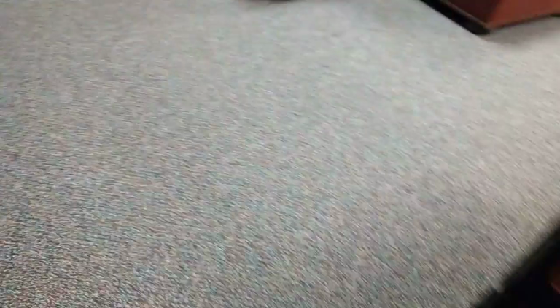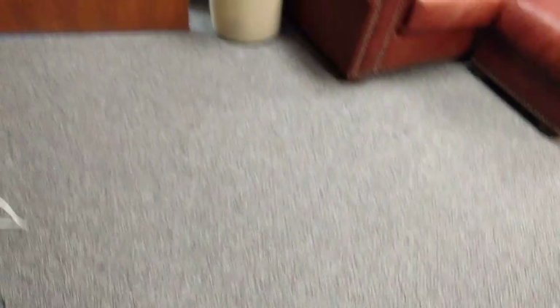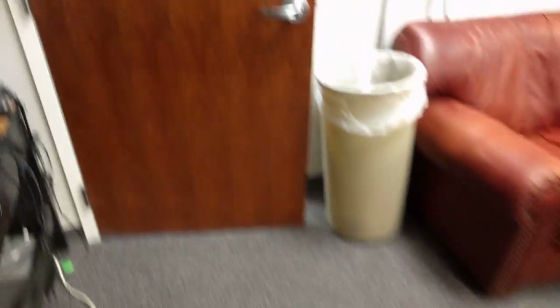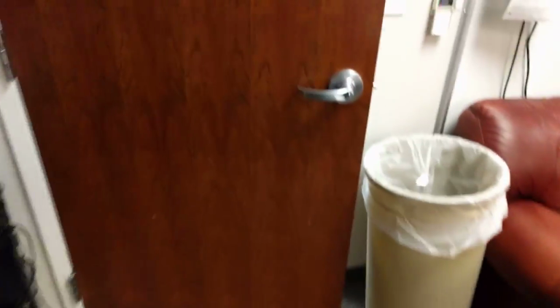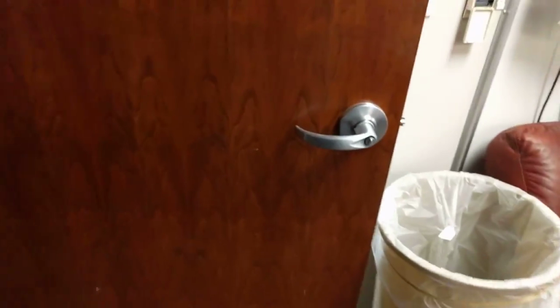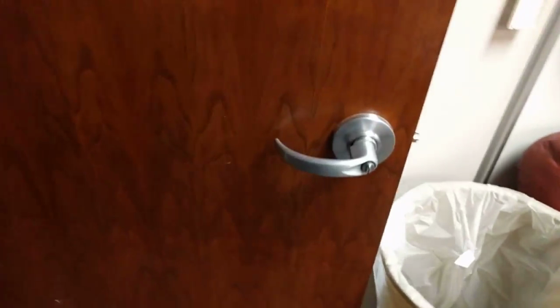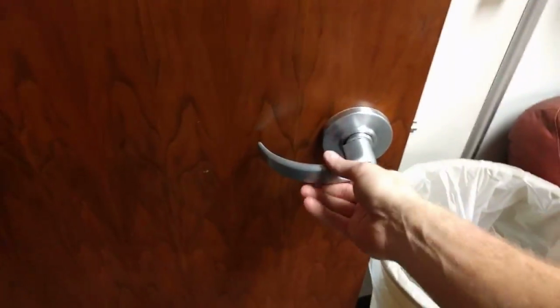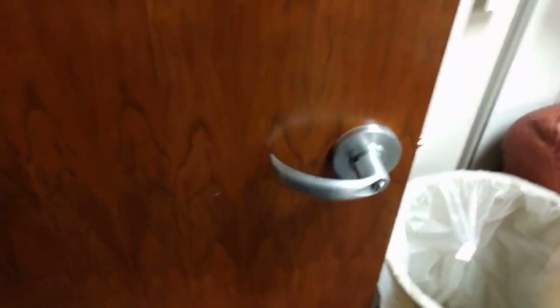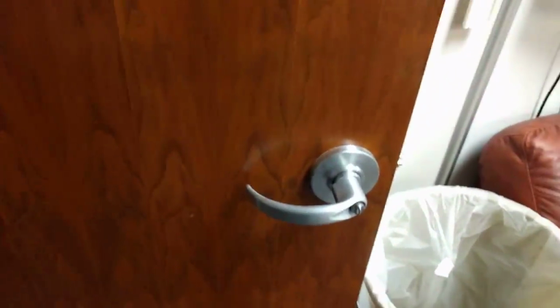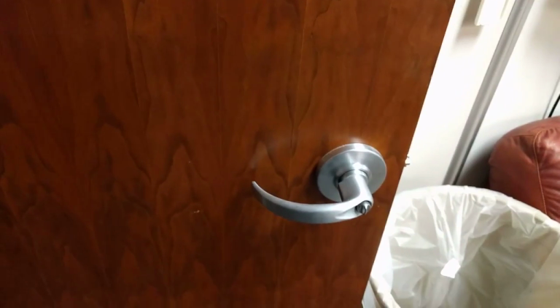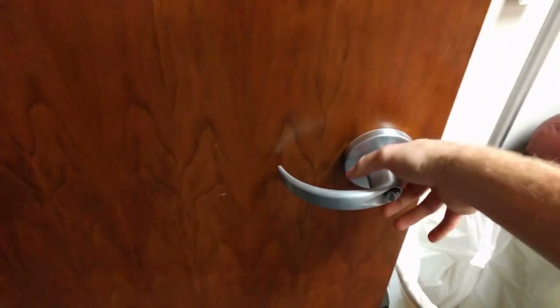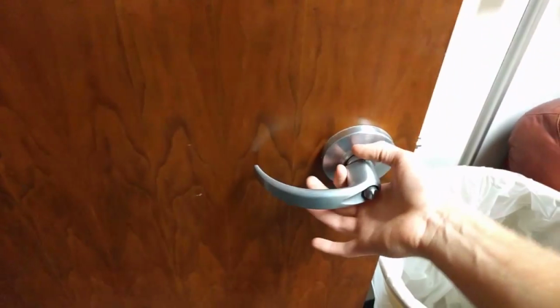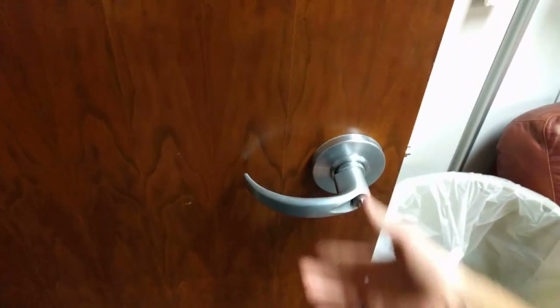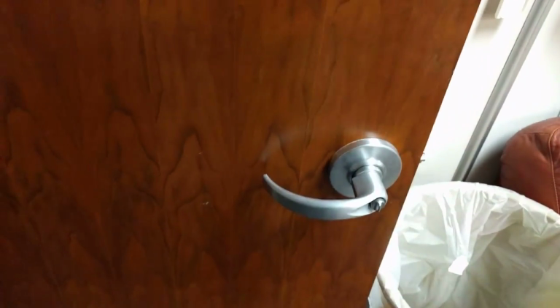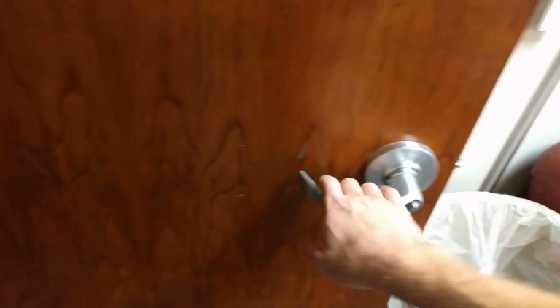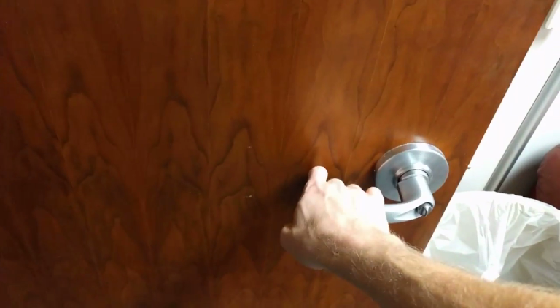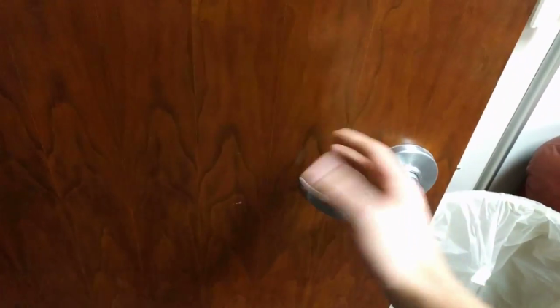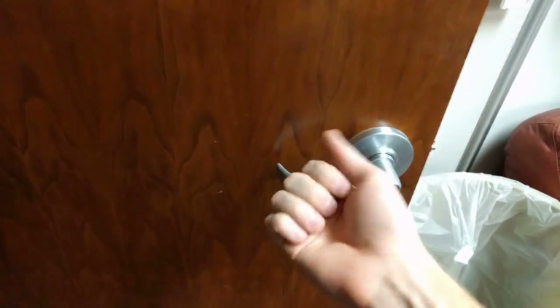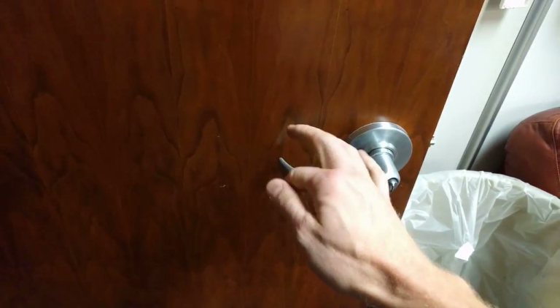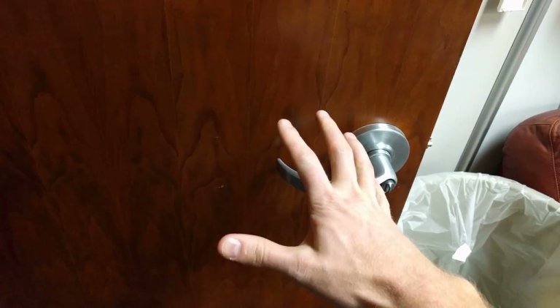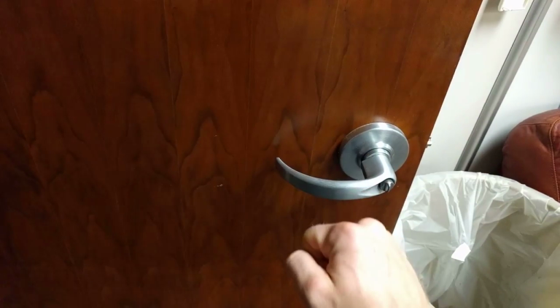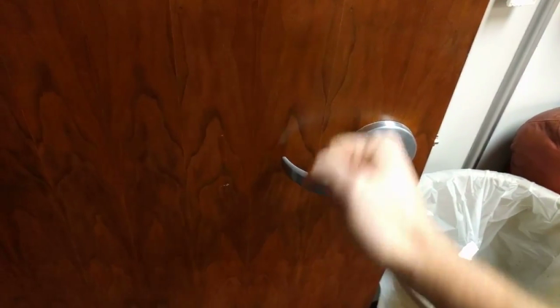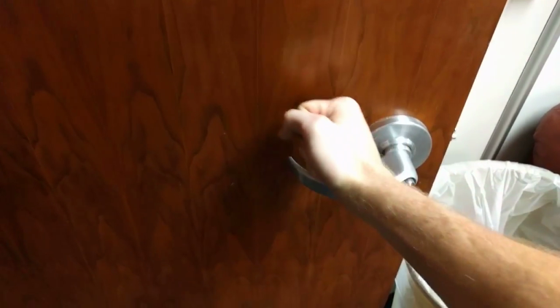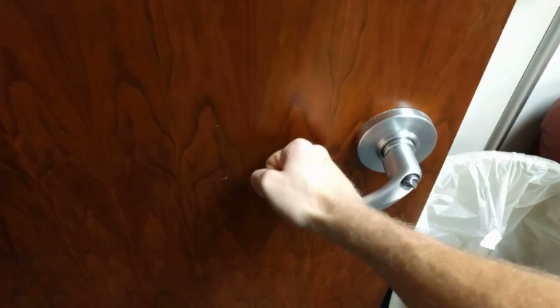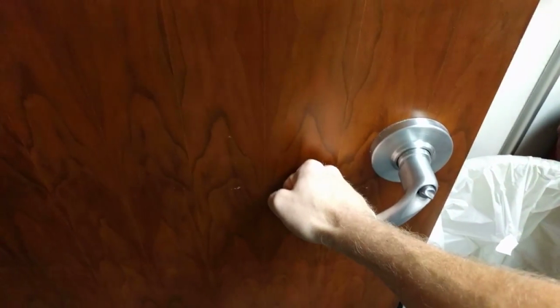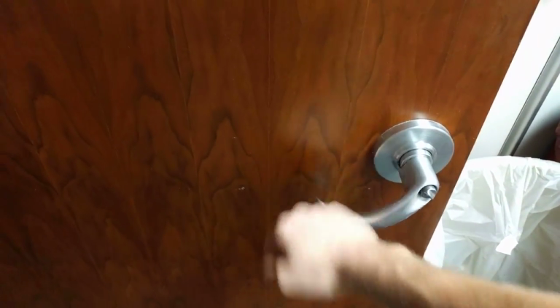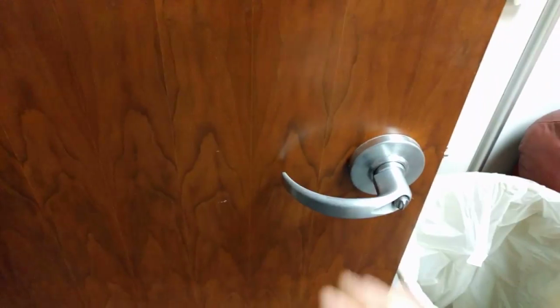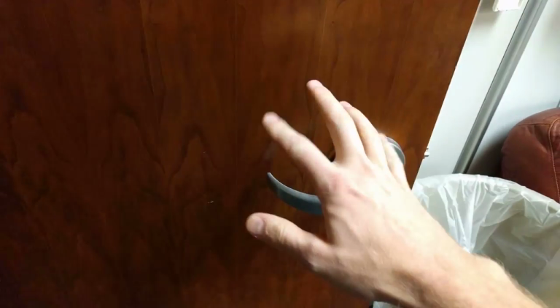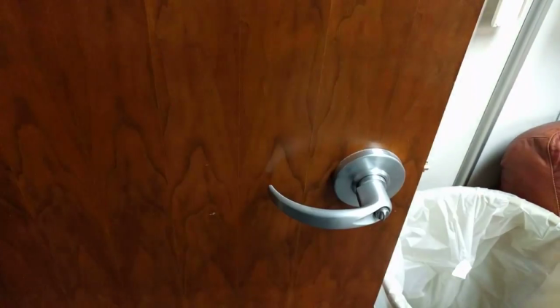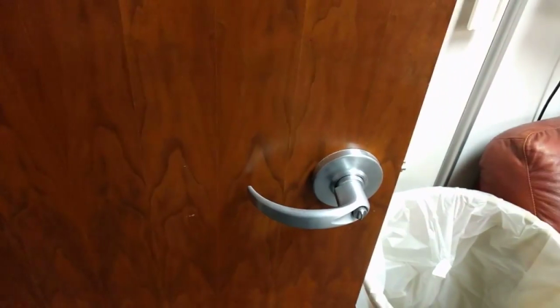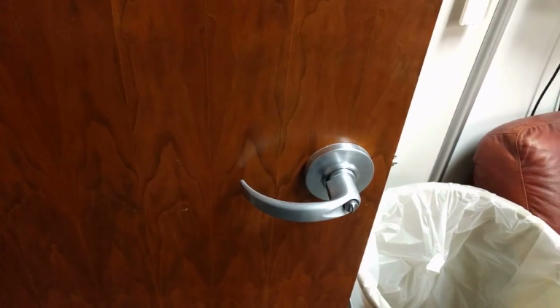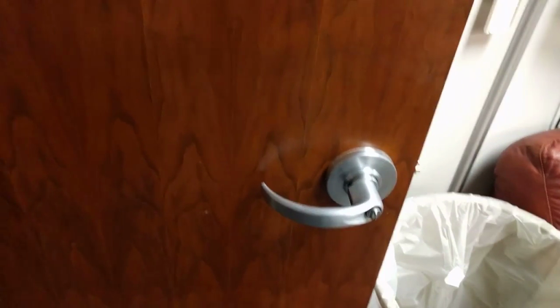An ADA handle is a handle like this. It's called ADA because it's not the round knob — it's one that can be used if you have low dexterity in your hand, so it can just be pushed down even if your fingers aren't working properly.